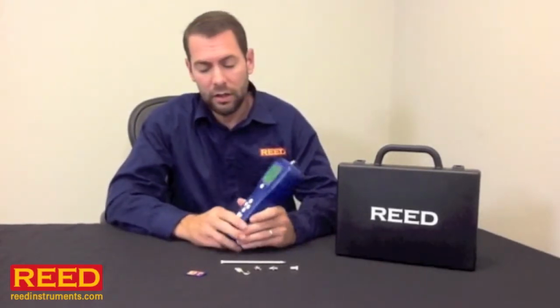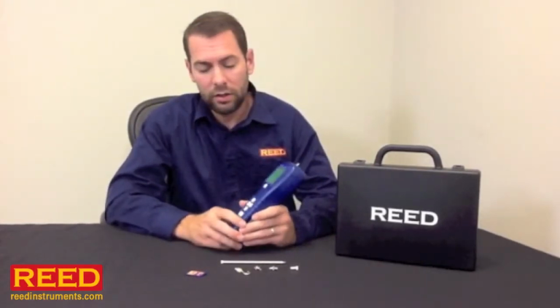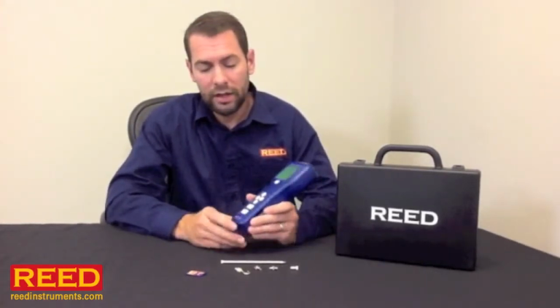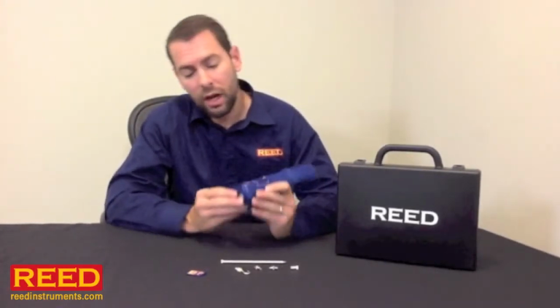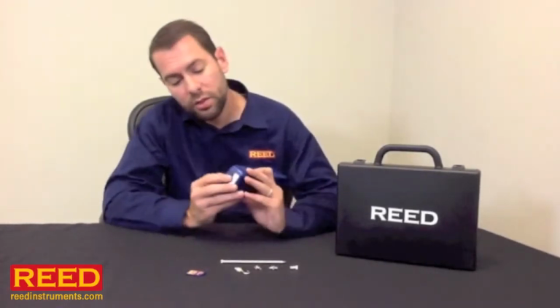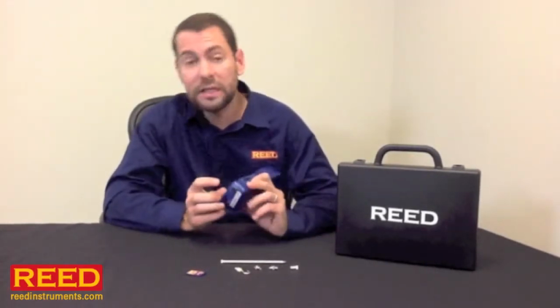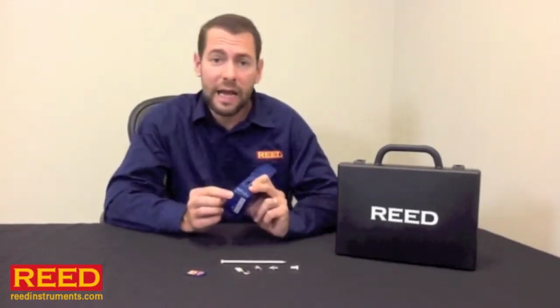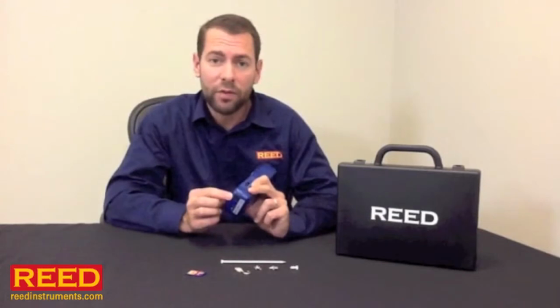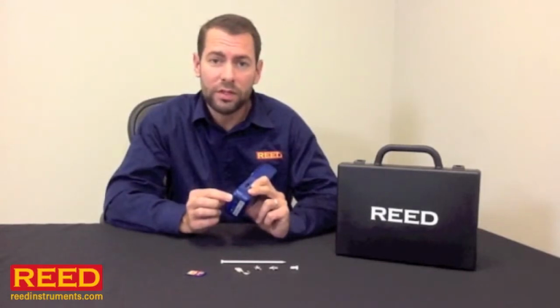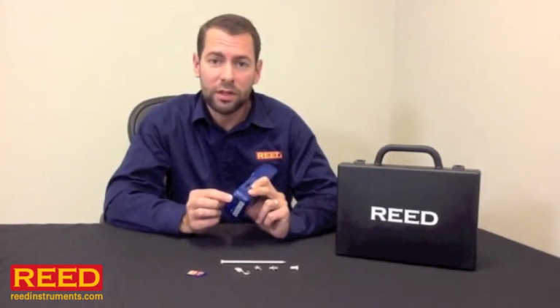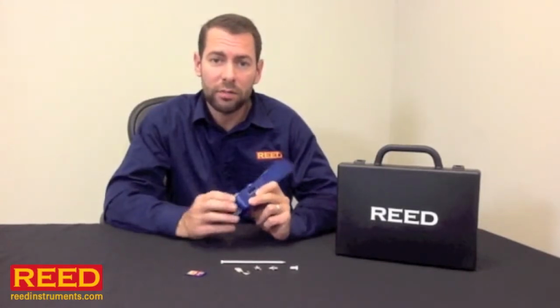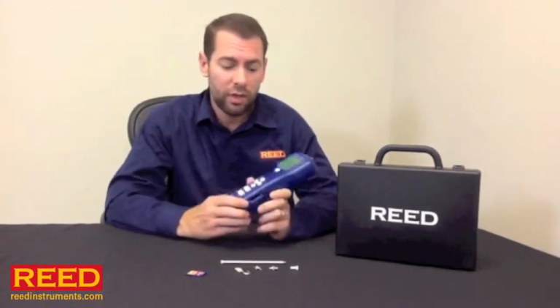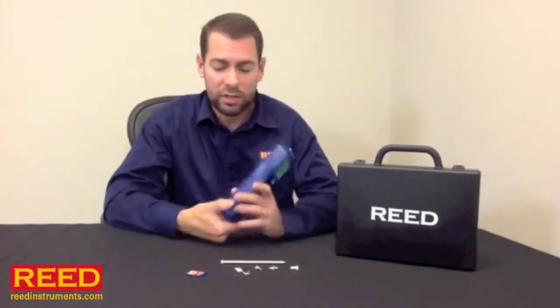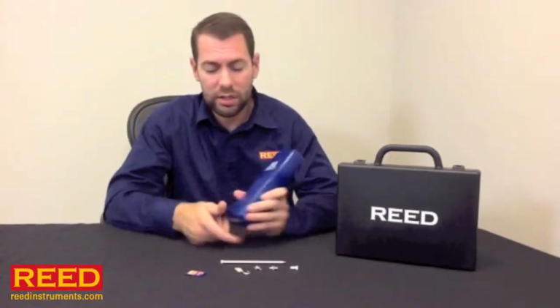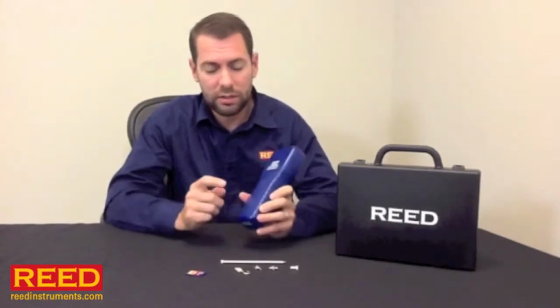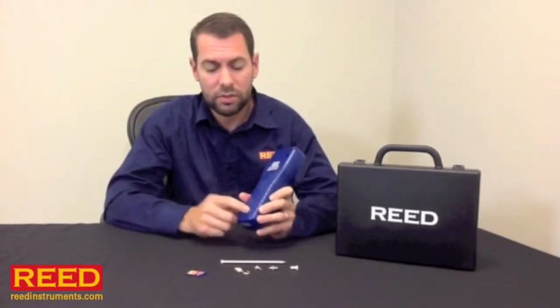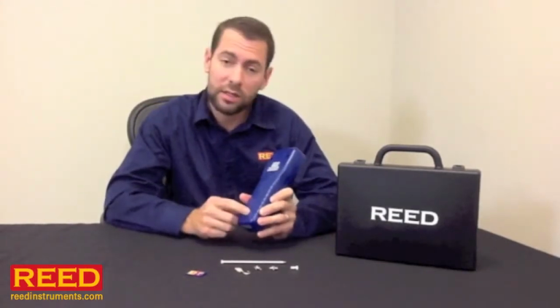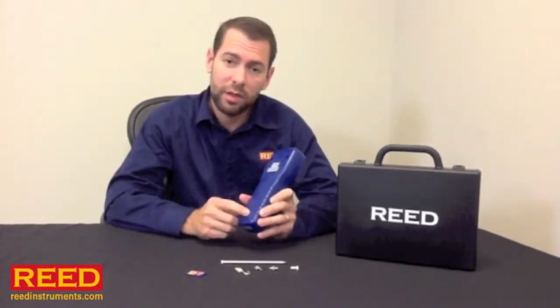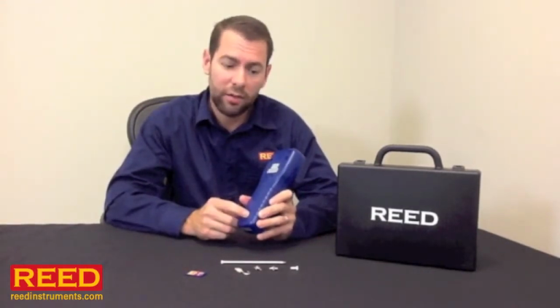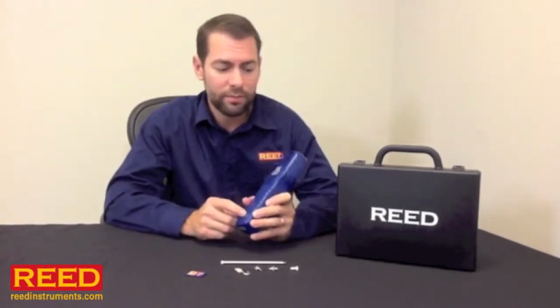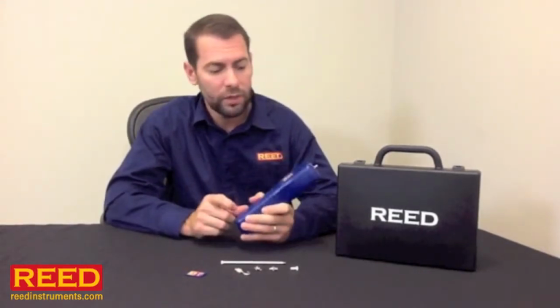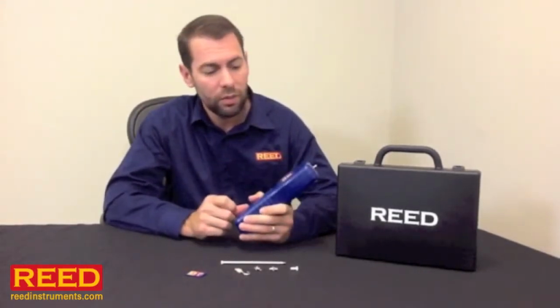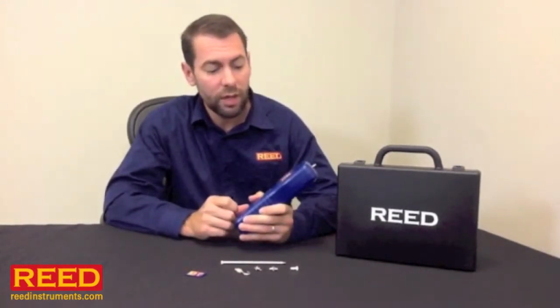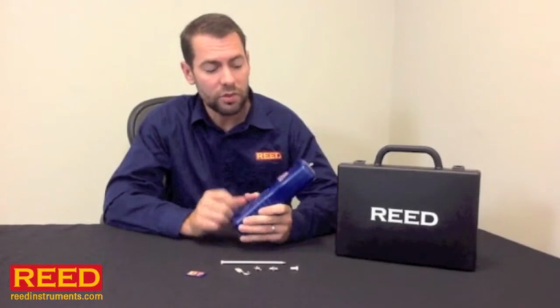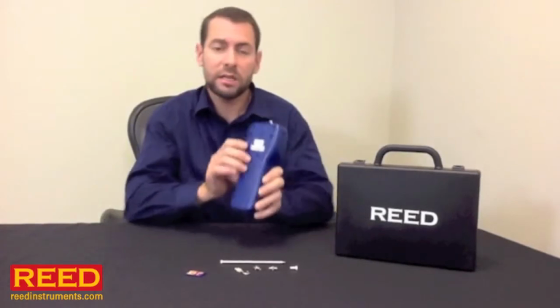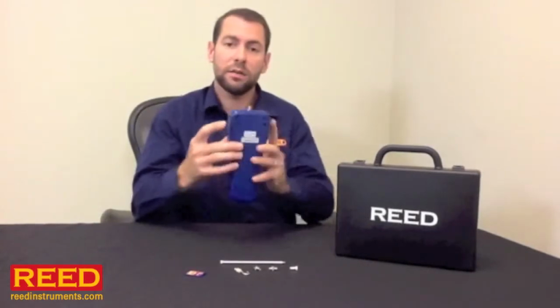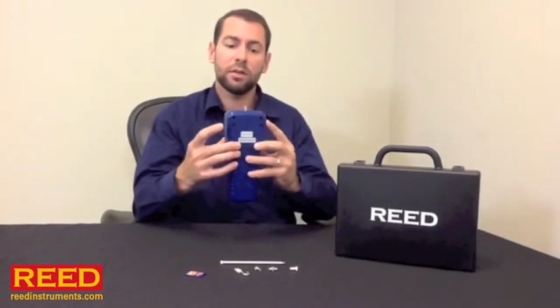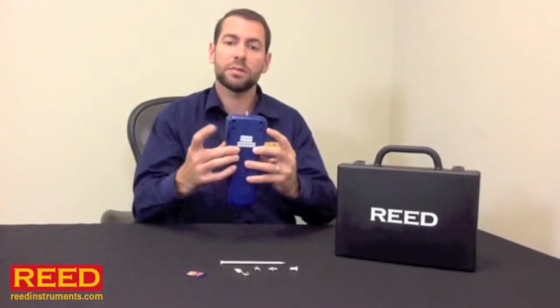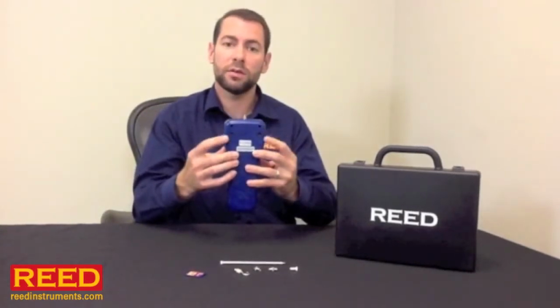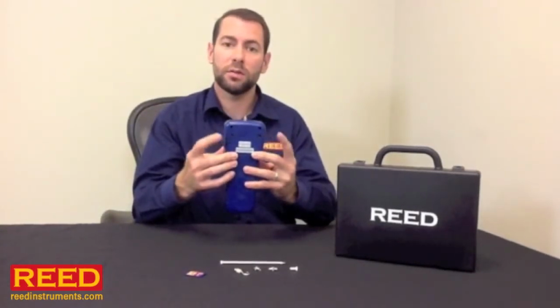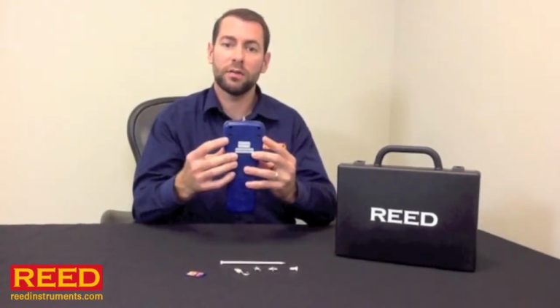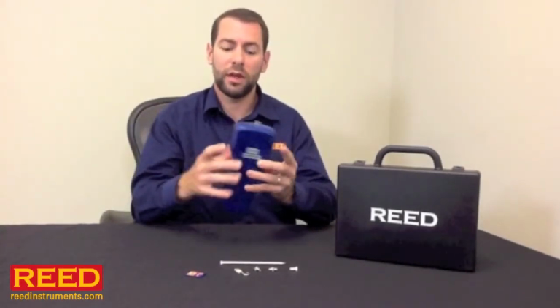The unit has an optional AC adapter for extended logging, but otherwise just takes six double A batteries. We also have an optional test stand, and the unit has mounts built right in for that.